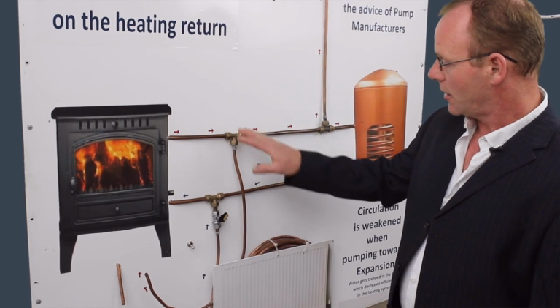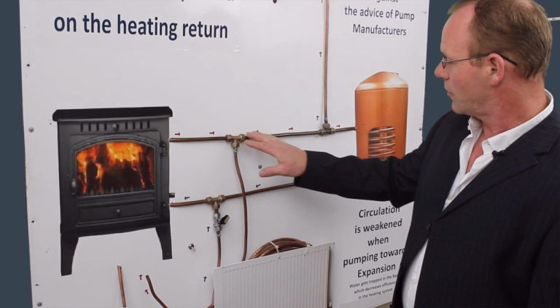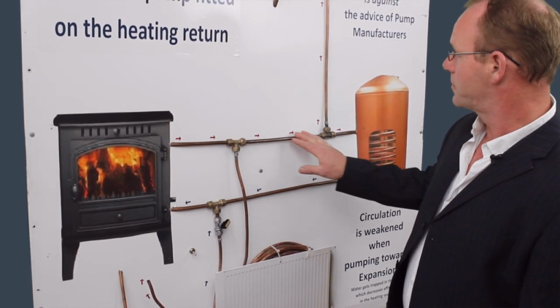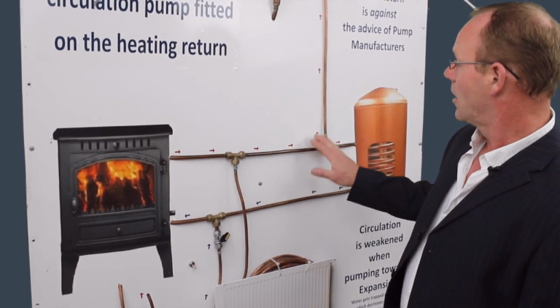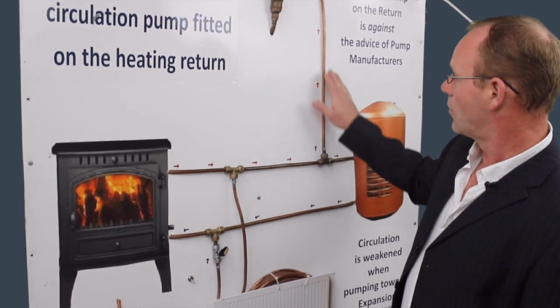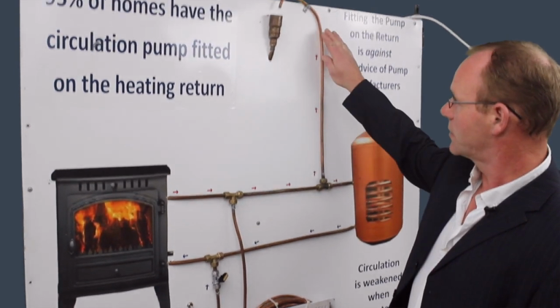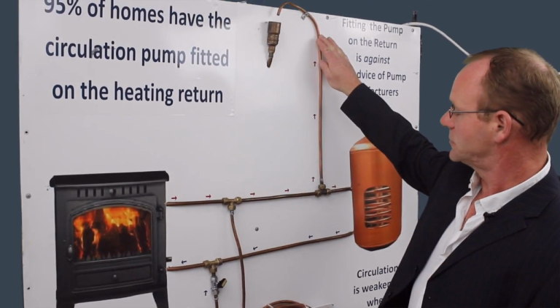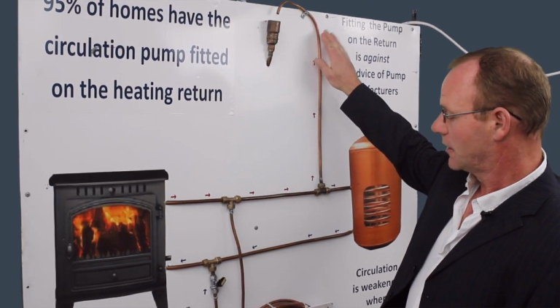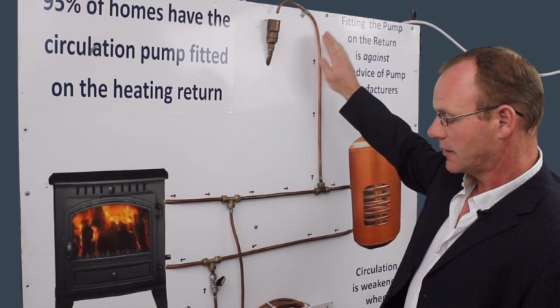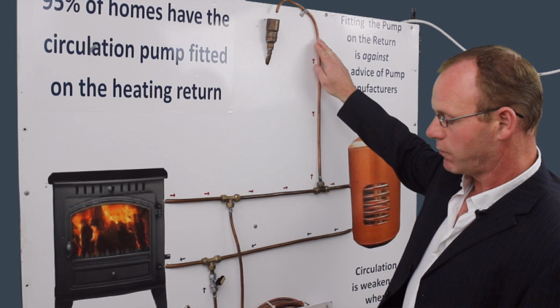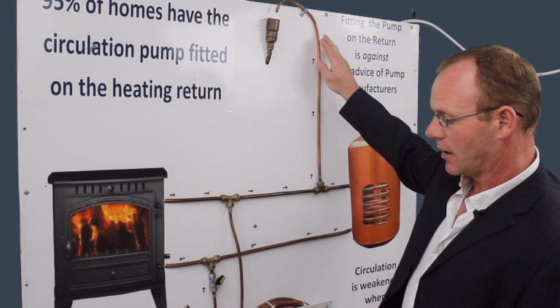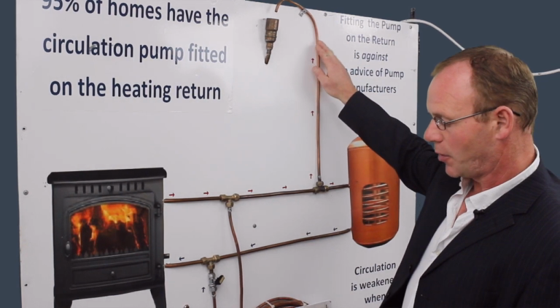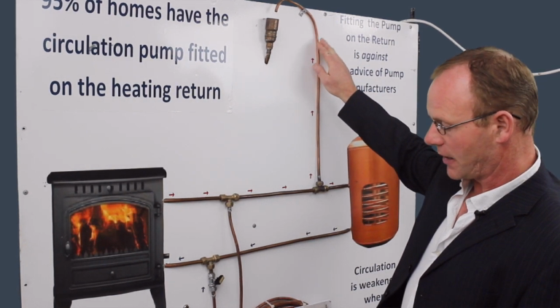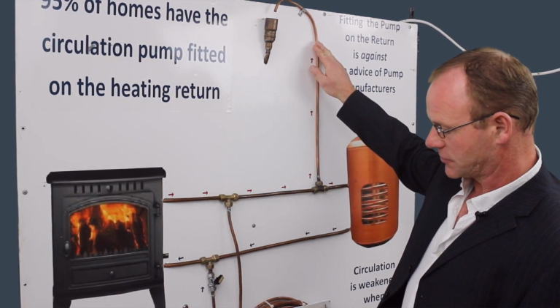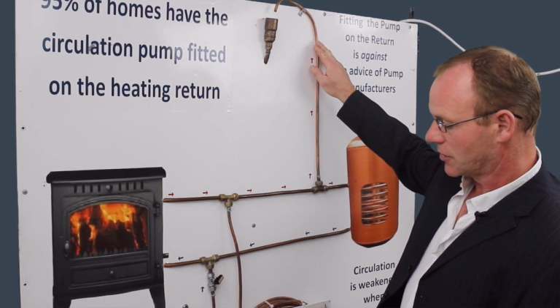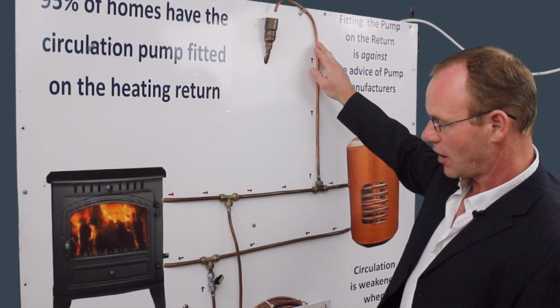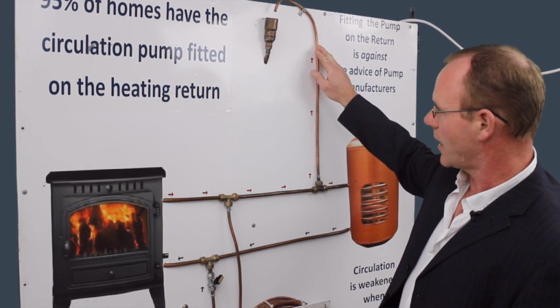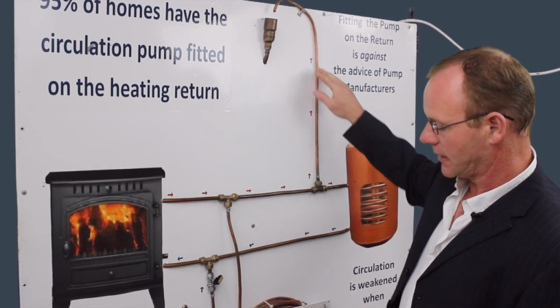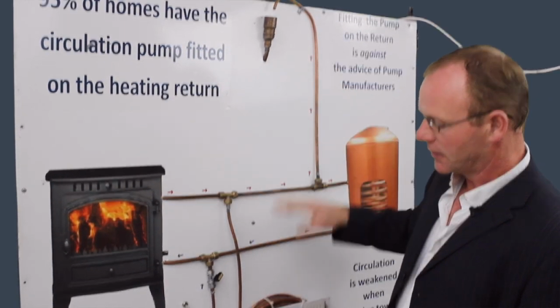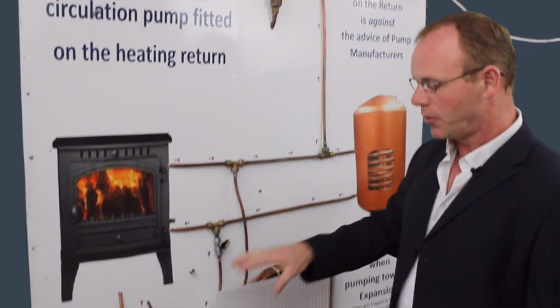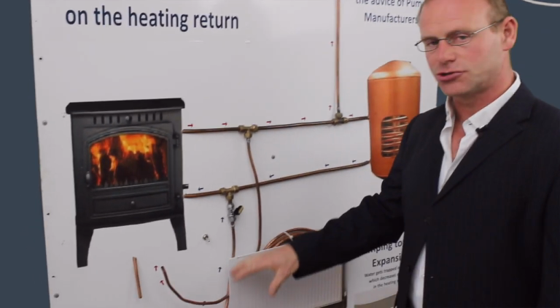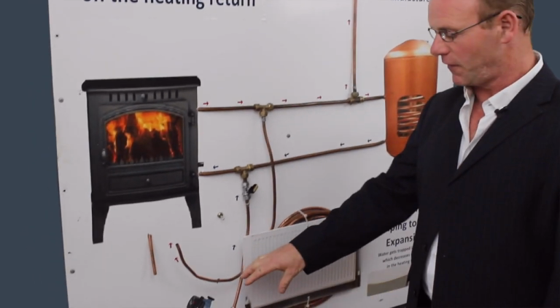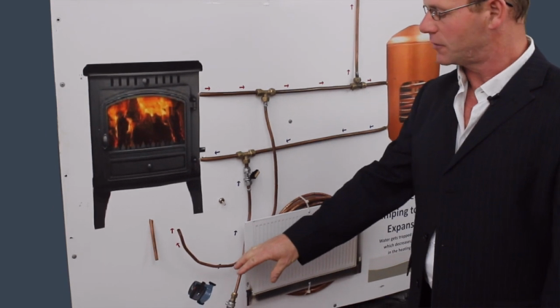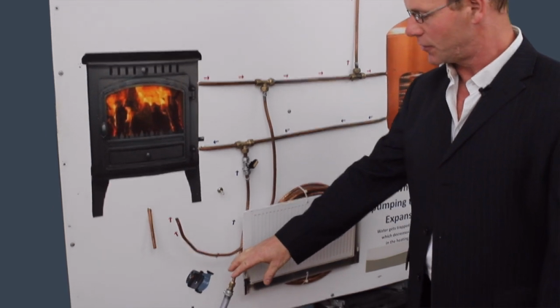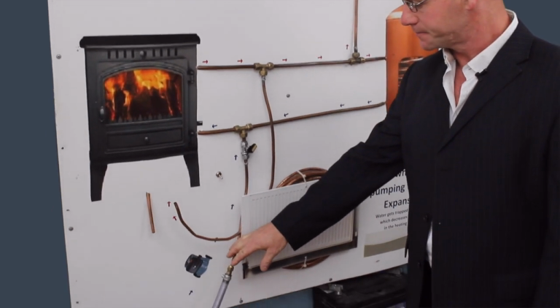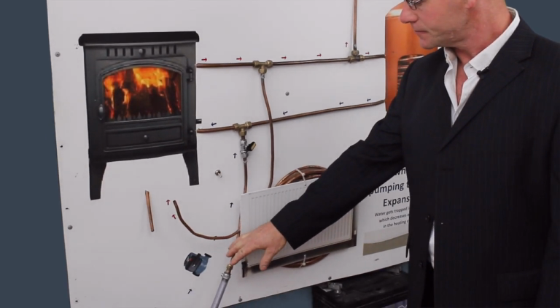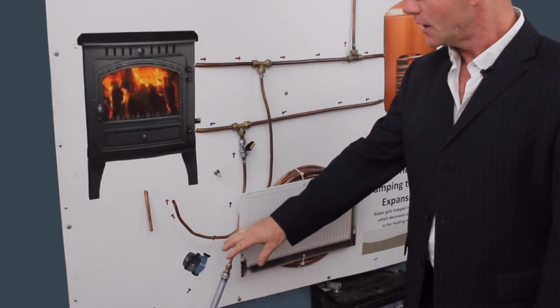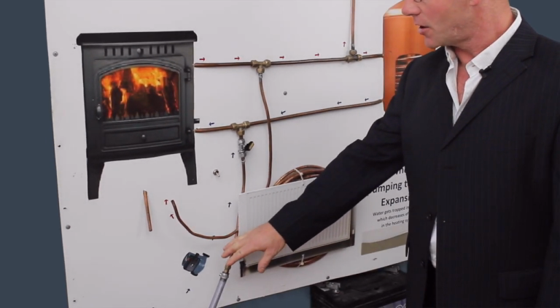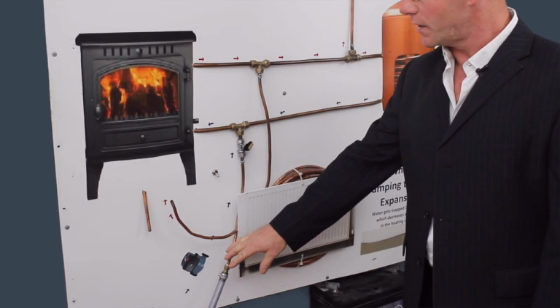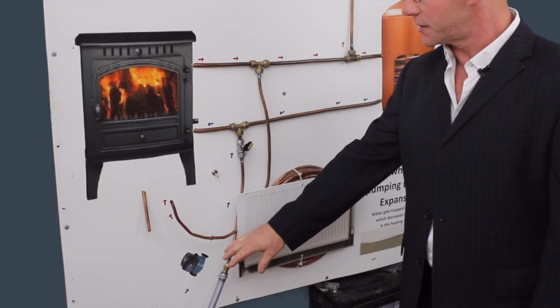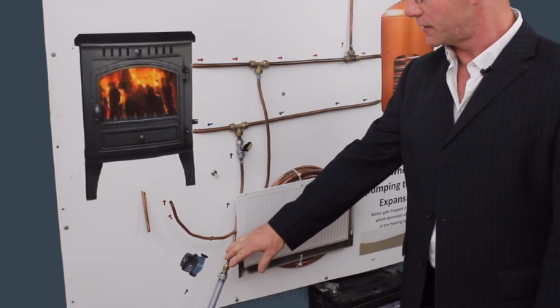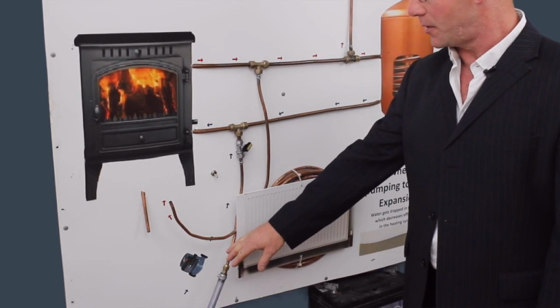The pump also pushes towards the expansion, and this is why pump manufacturers do not recommend that a pump should be fitted on the return — because it weakens the strength of the pump.